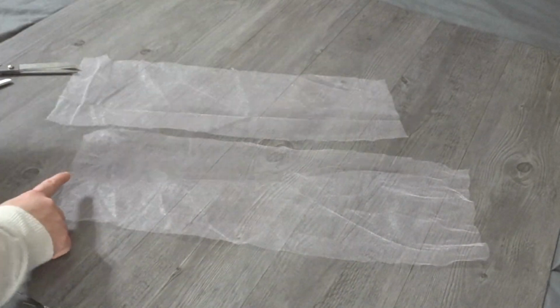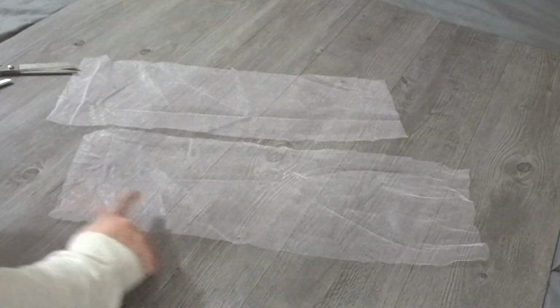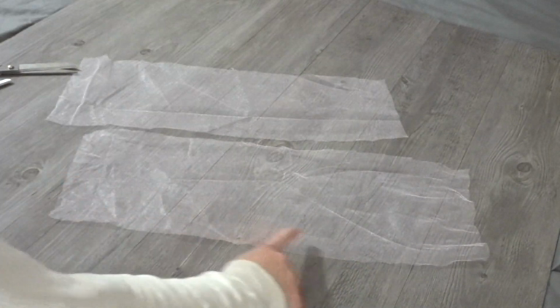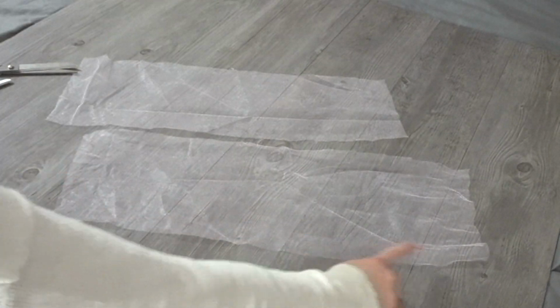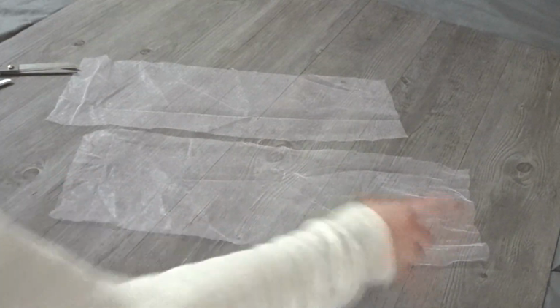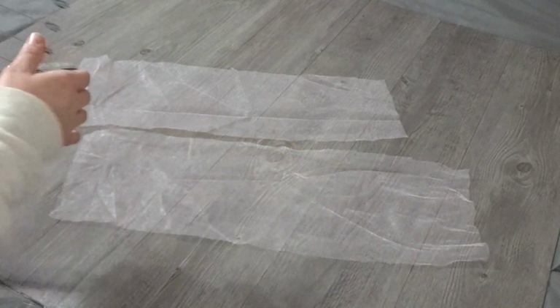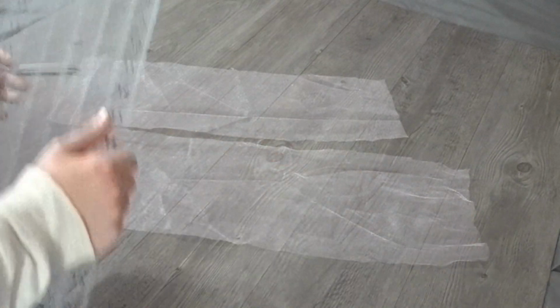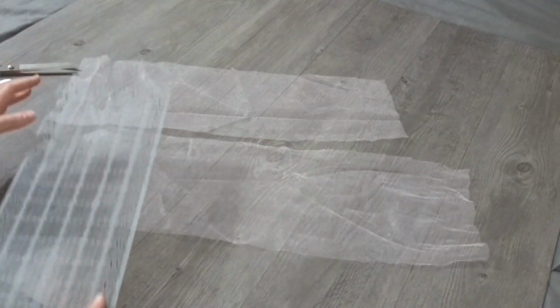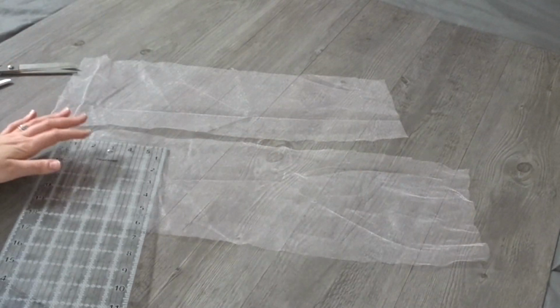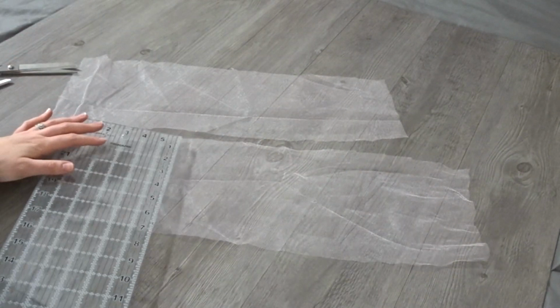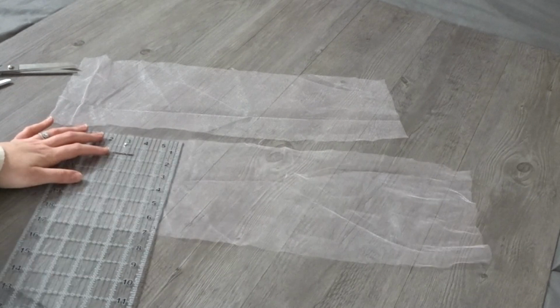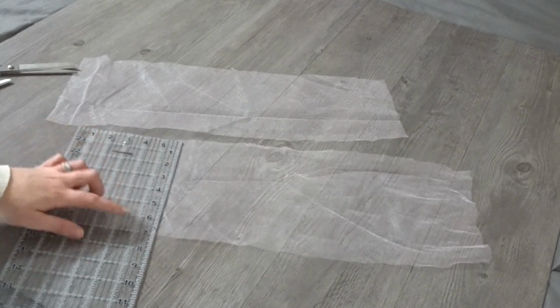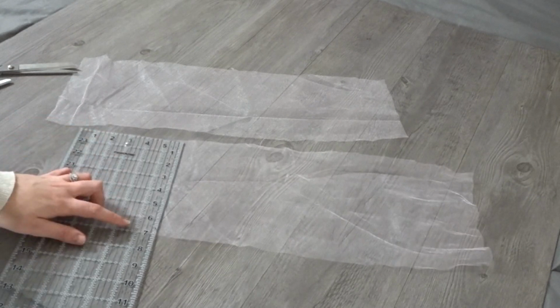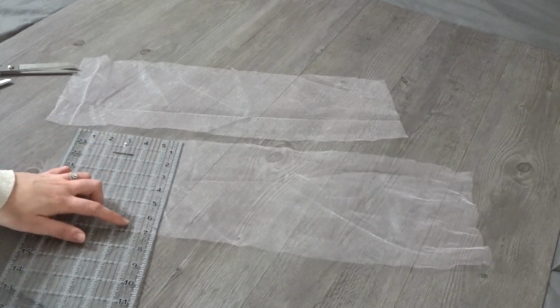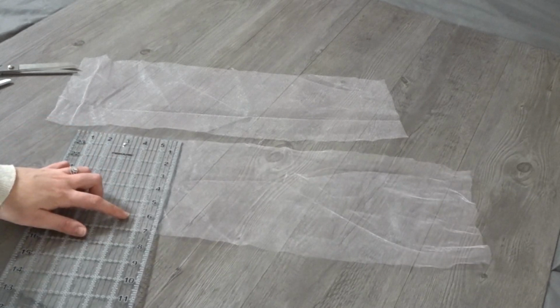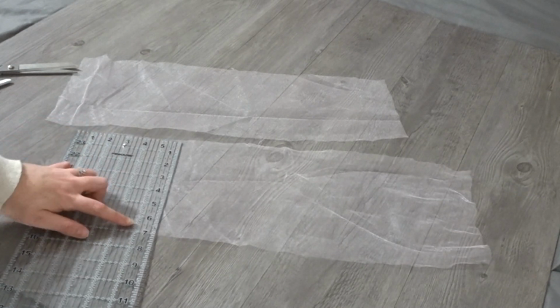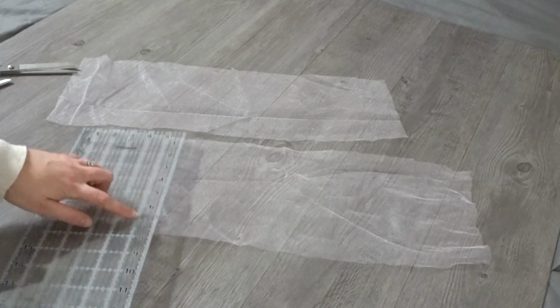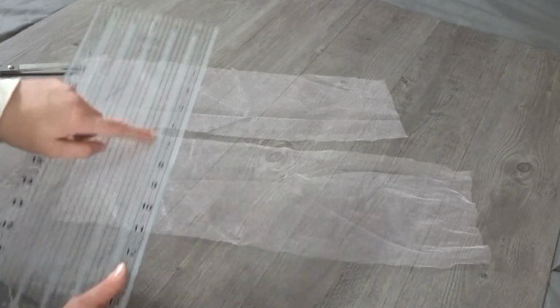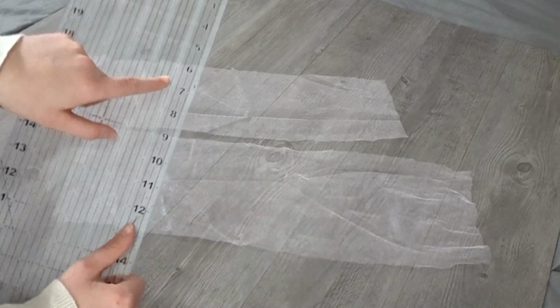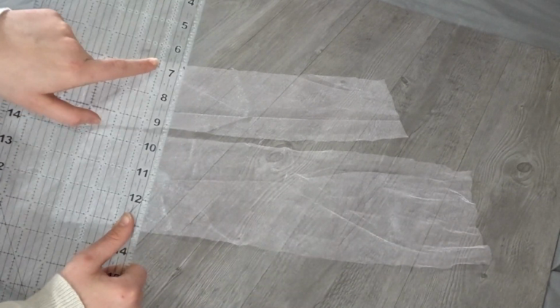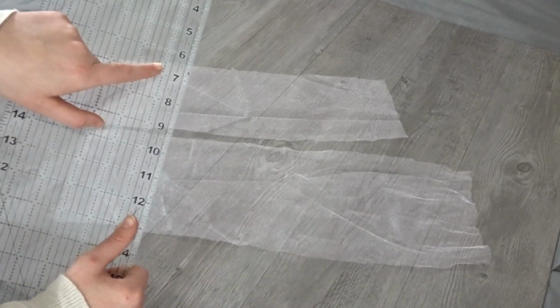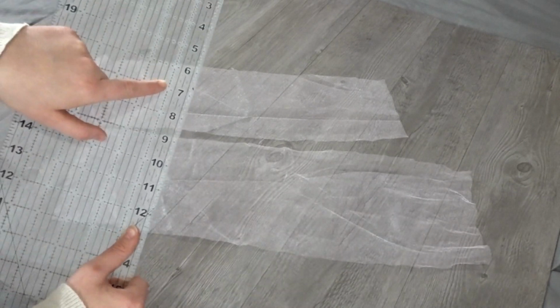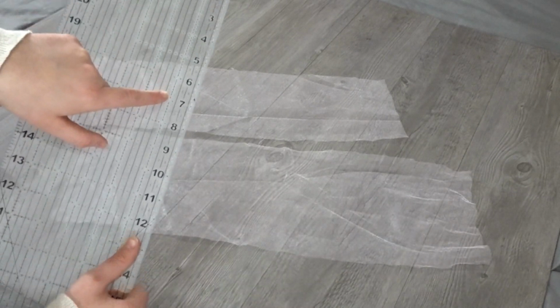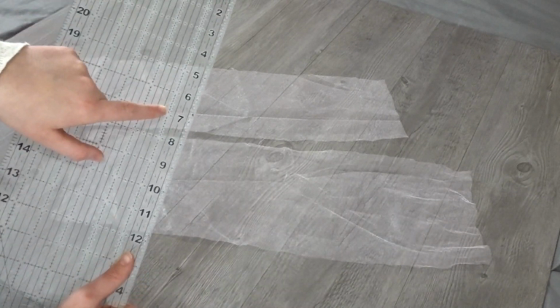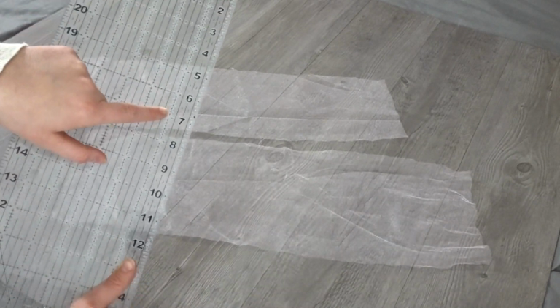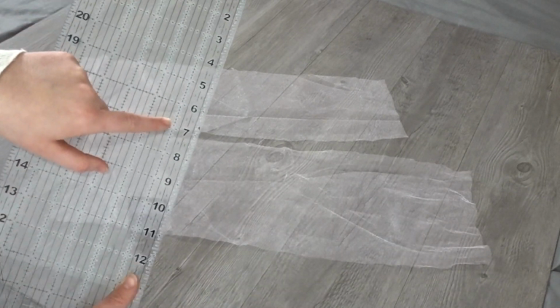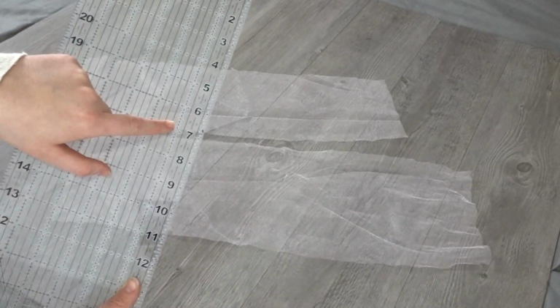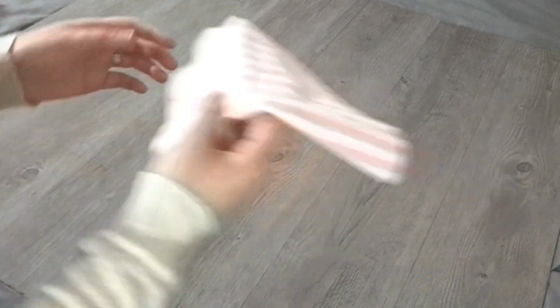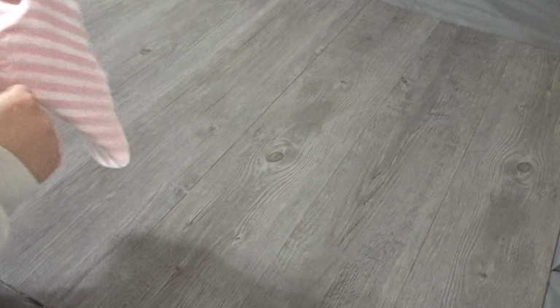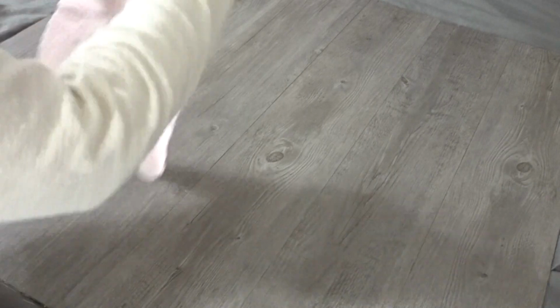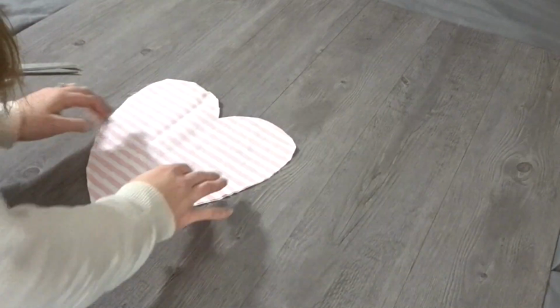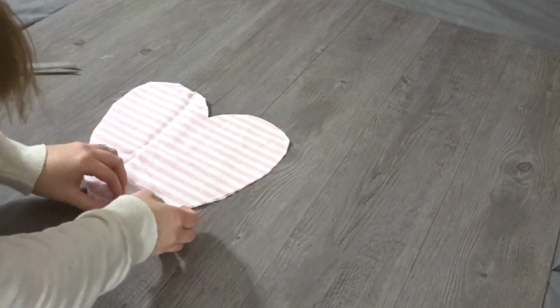Taking your tulle again, you need to cut out two rectangles. The length will be from your chest to tie around the back of your neck. And my width was seven inches.